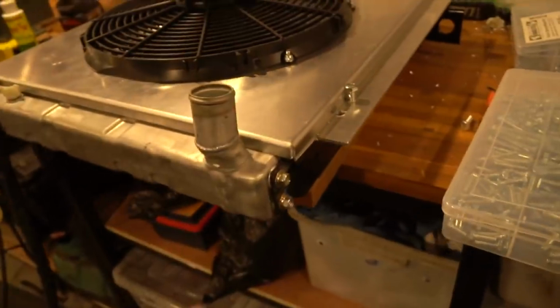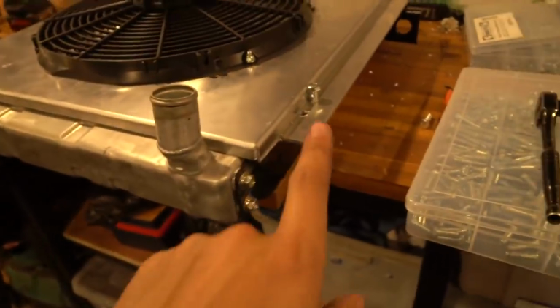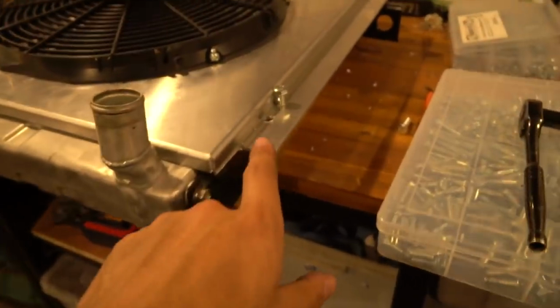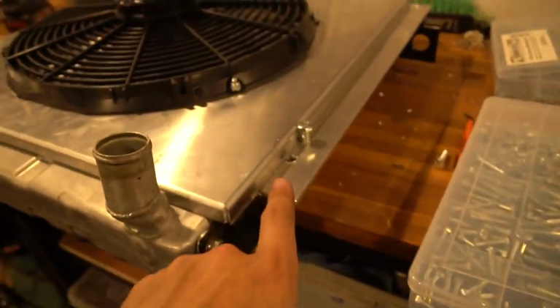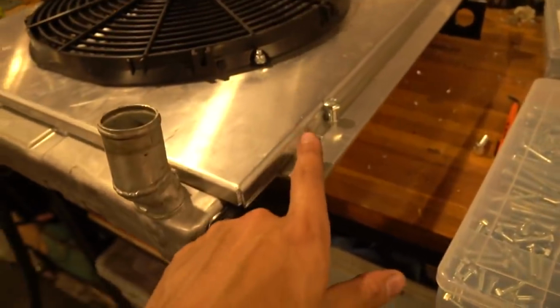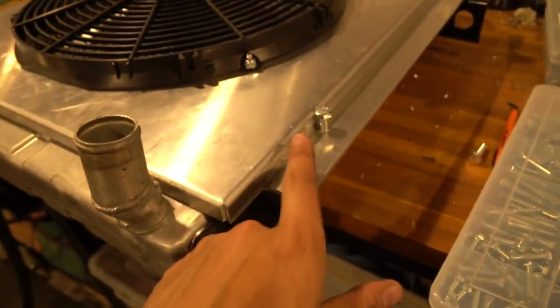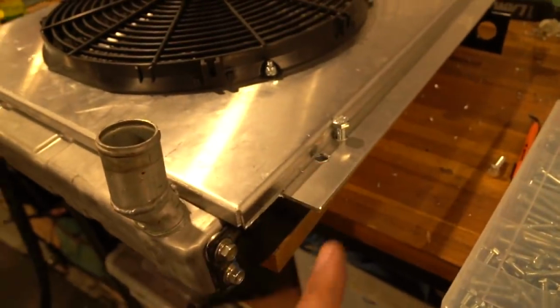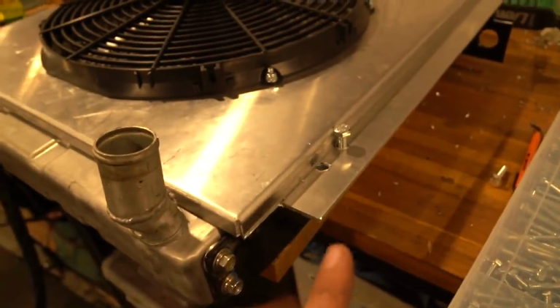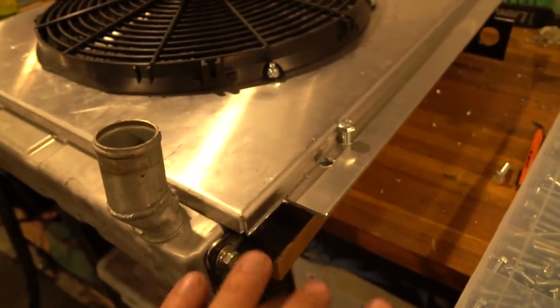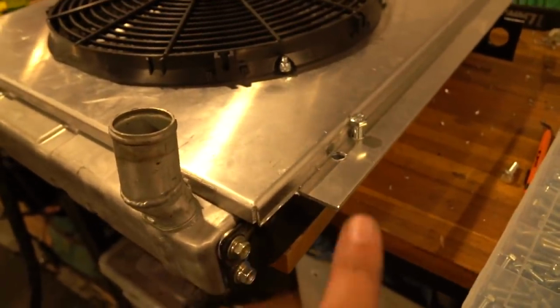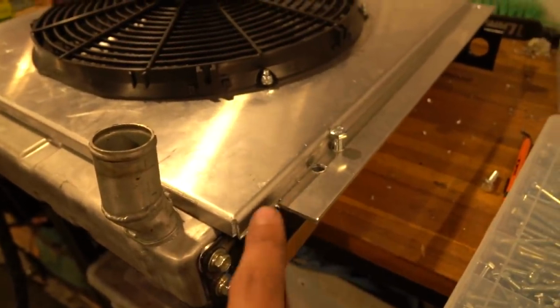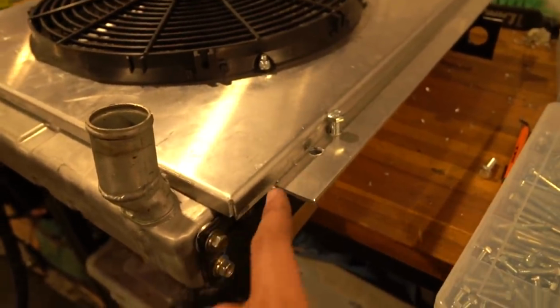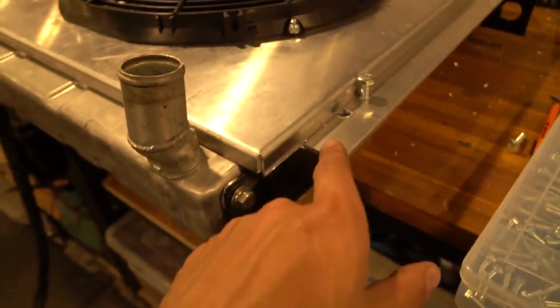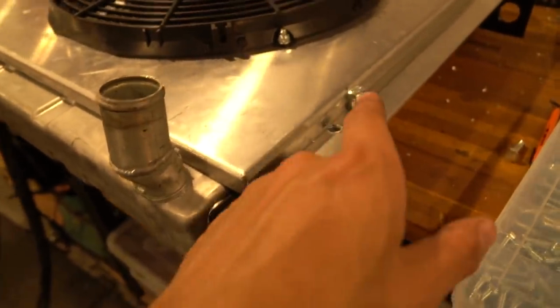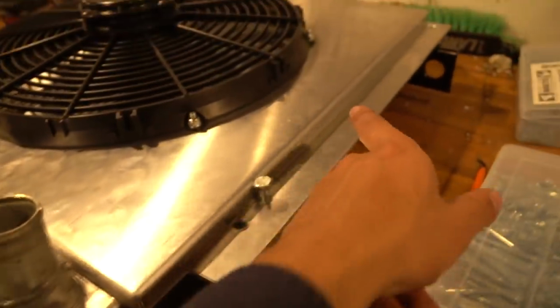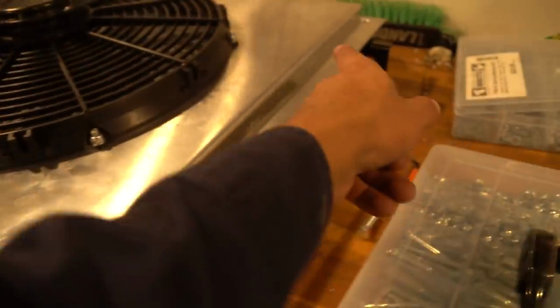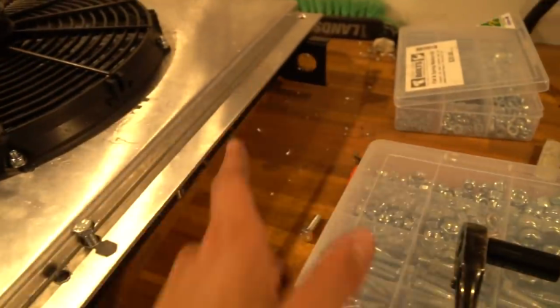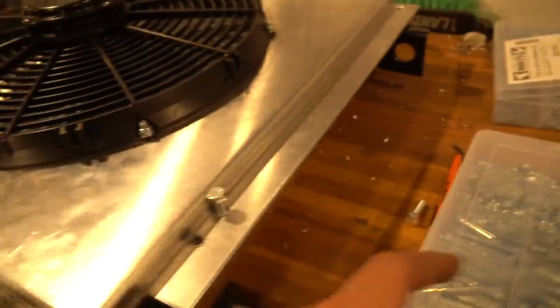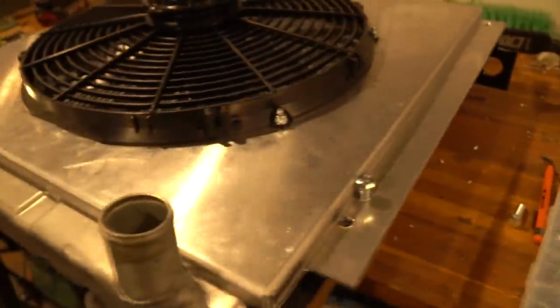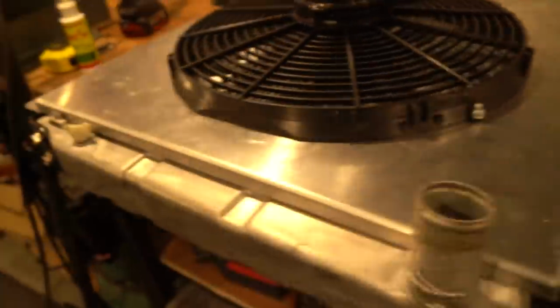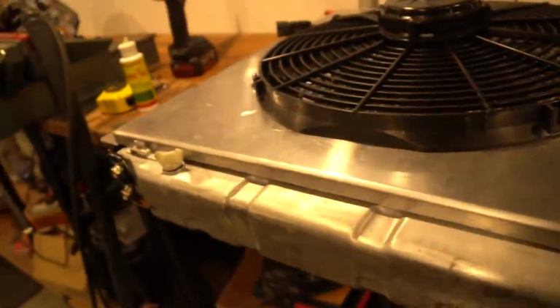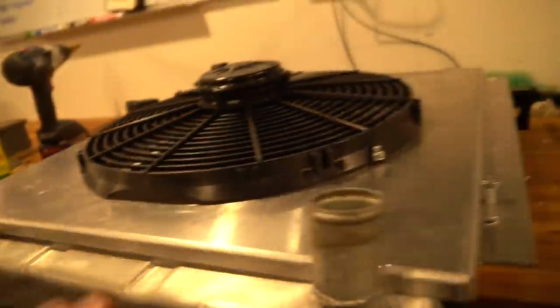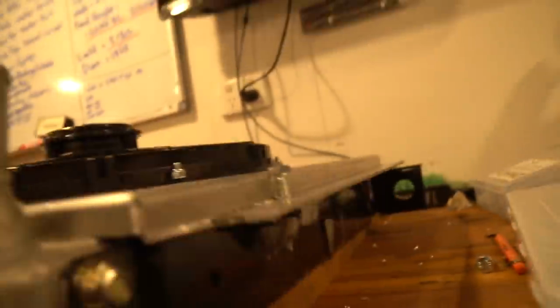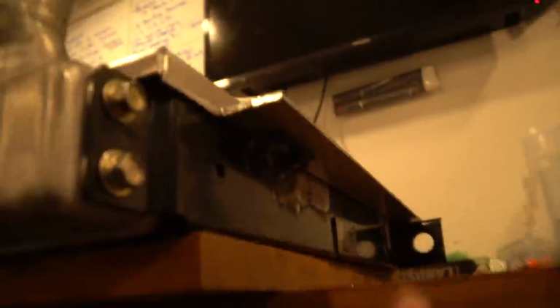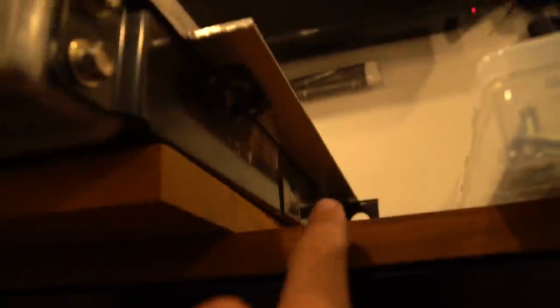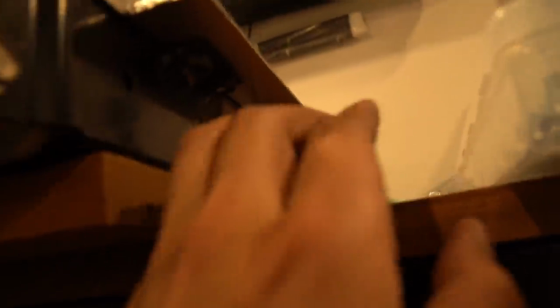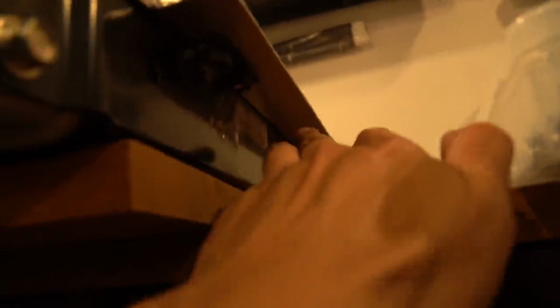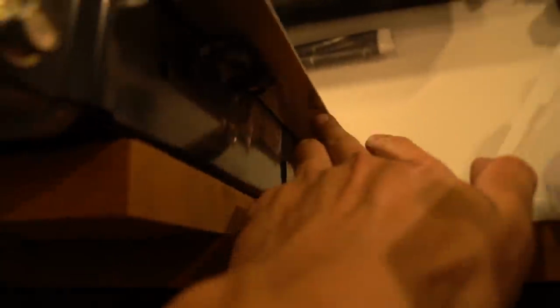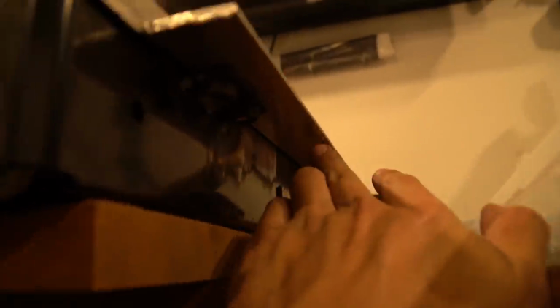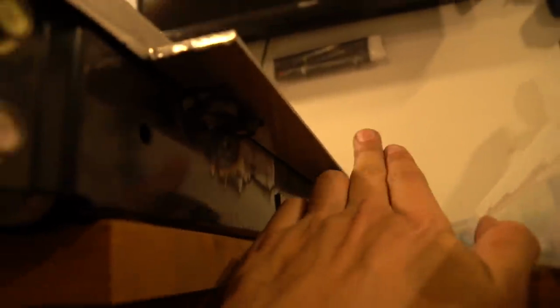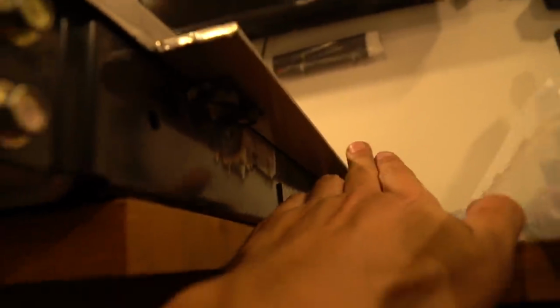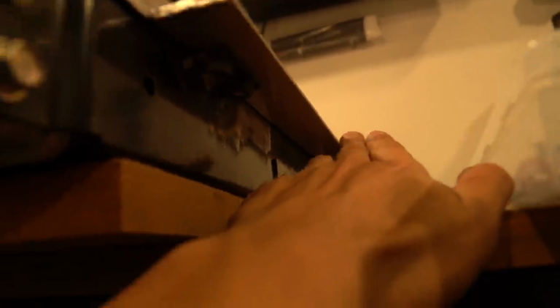Got to use a die grinder on here to clean up the holes a little bit, and I've also got to take off the excess material.